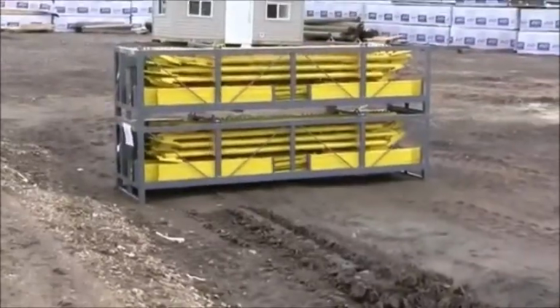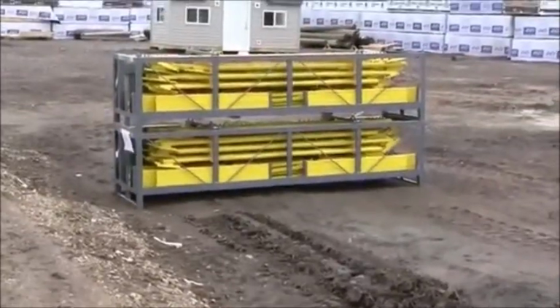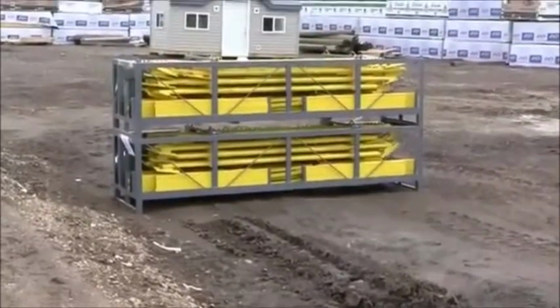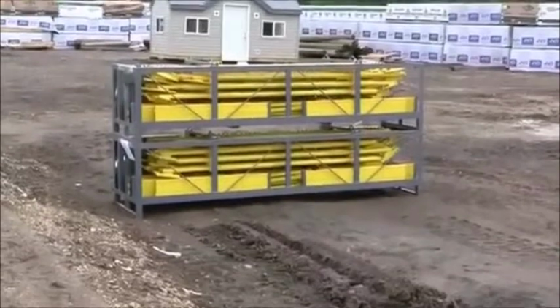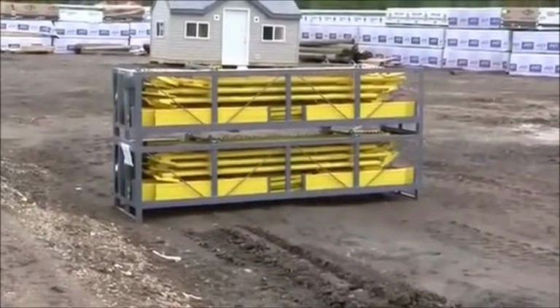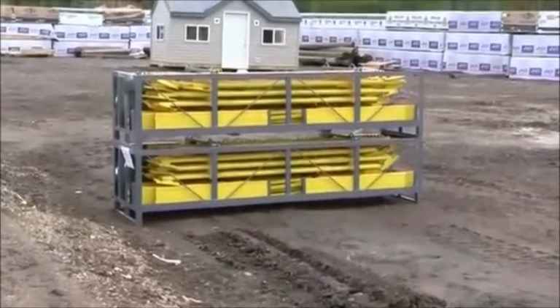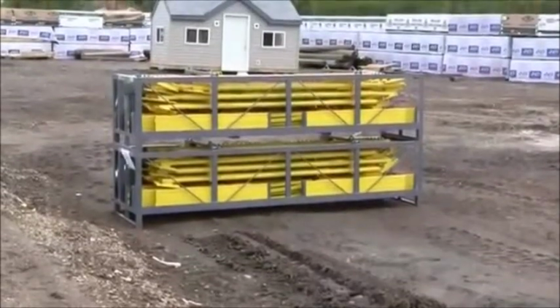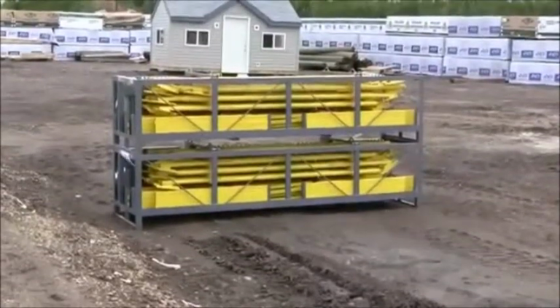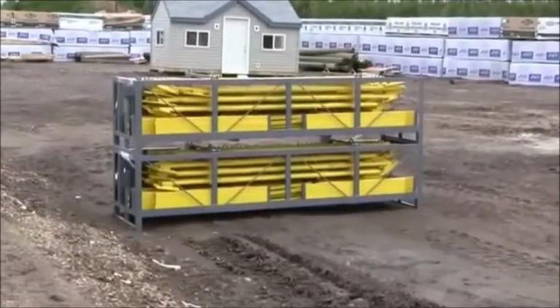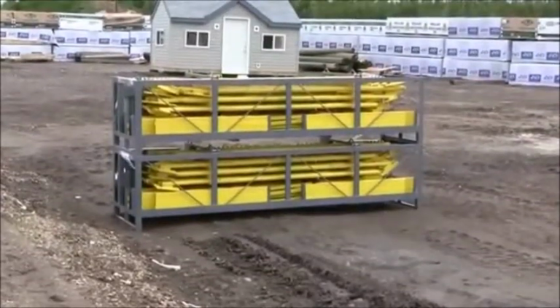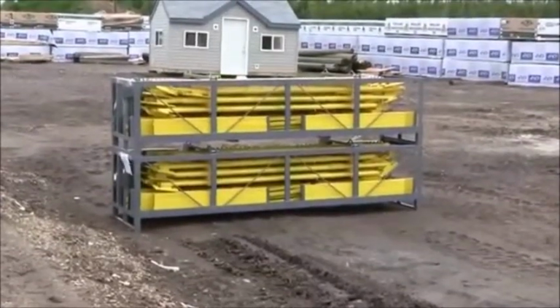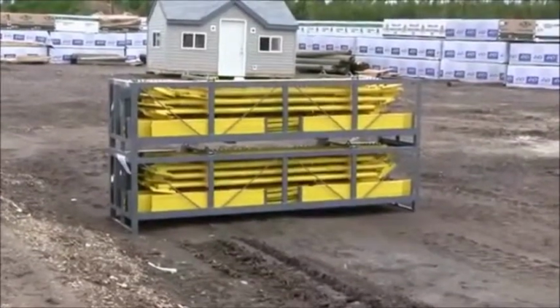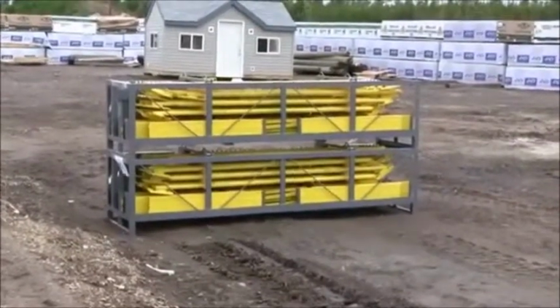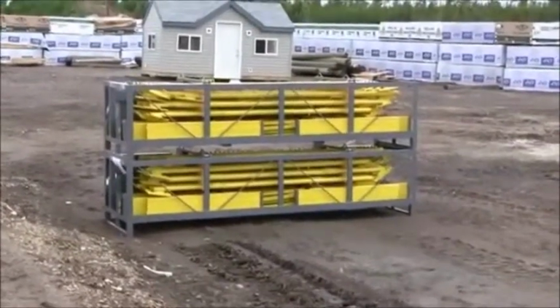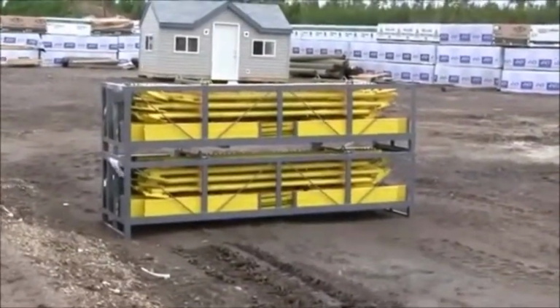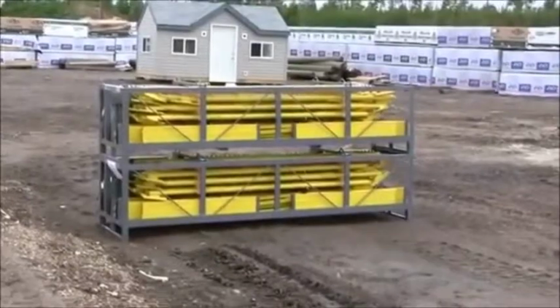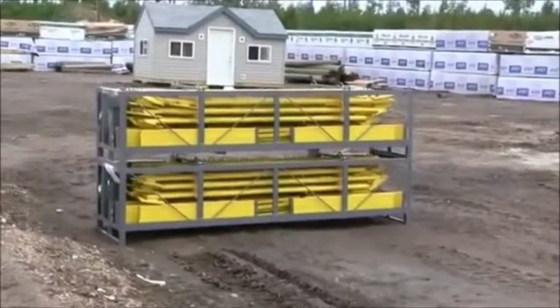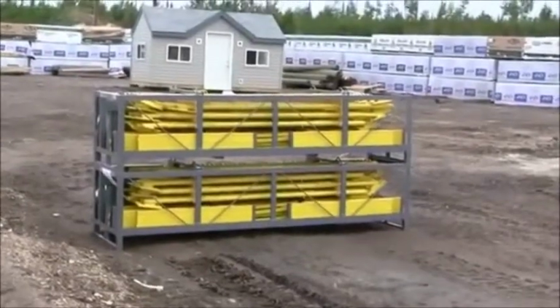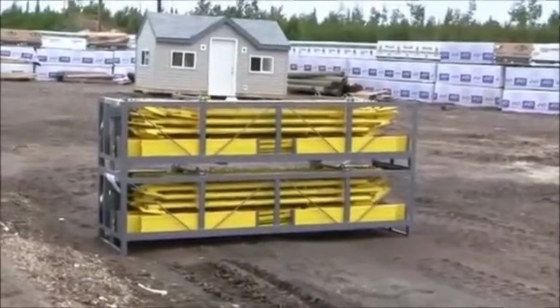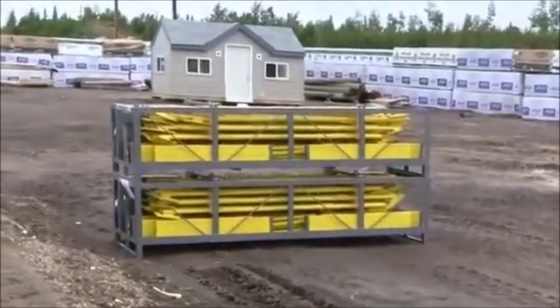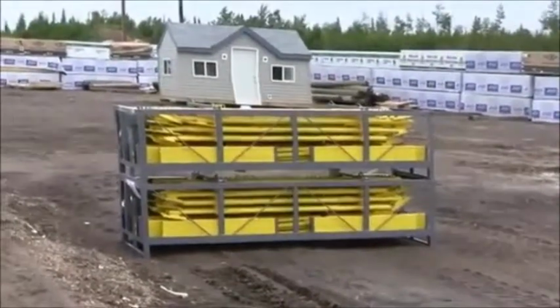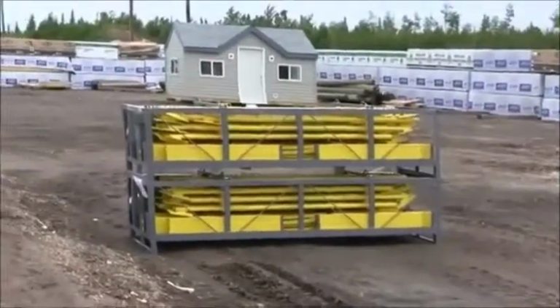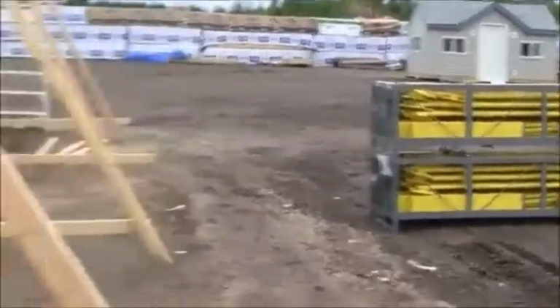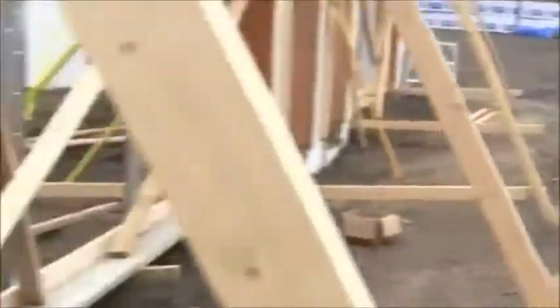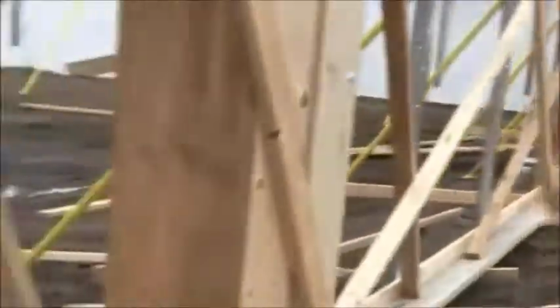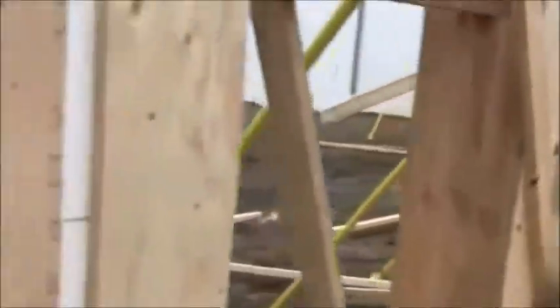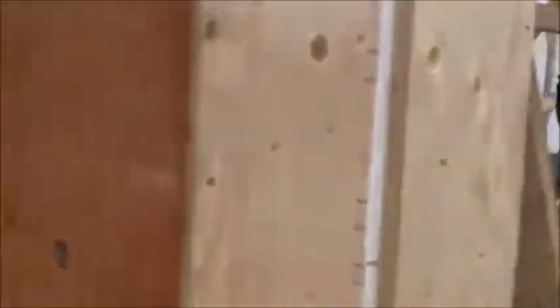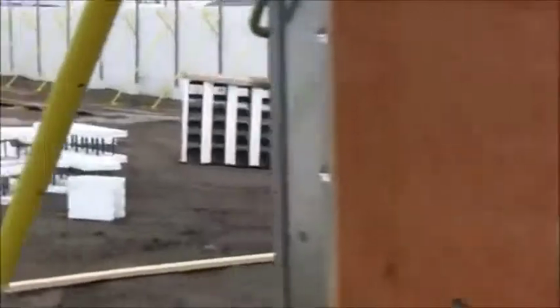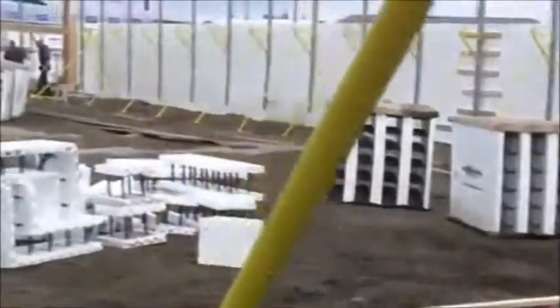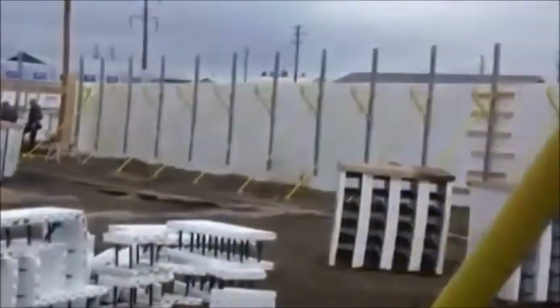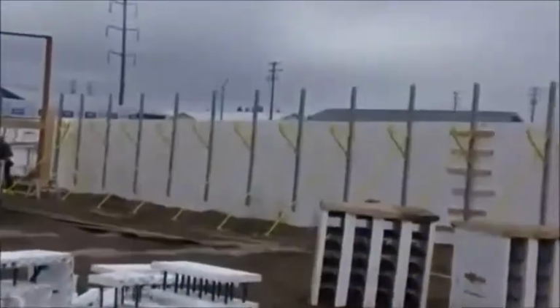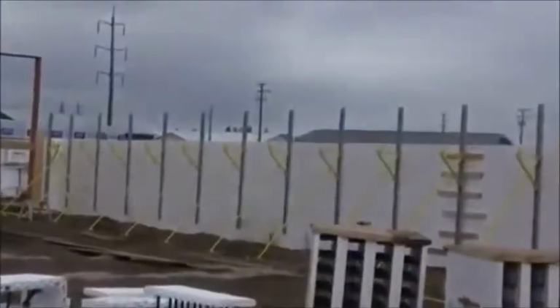It's been a couple of weeks and I've been gone. I'm back here now in Whitecourt, Alberta, and this is the scaffold they're using — the giraffe scaffold. They've got six racks of it they bought for this job, and if I come inside here, you can see they're setting it up.